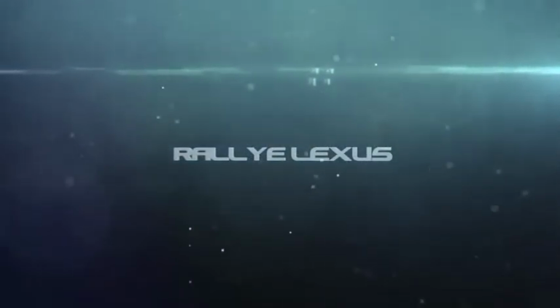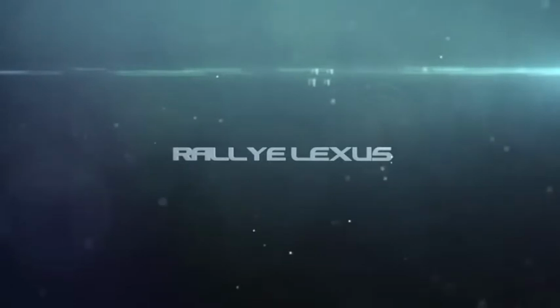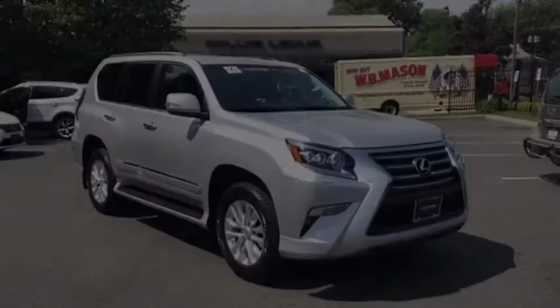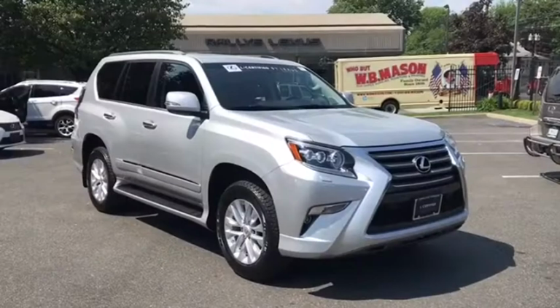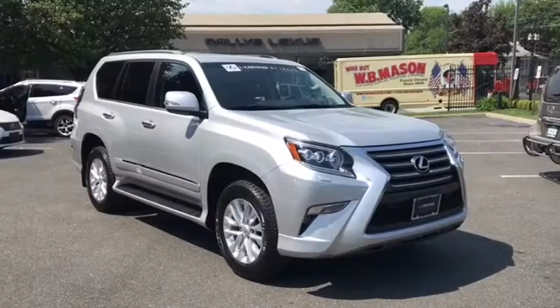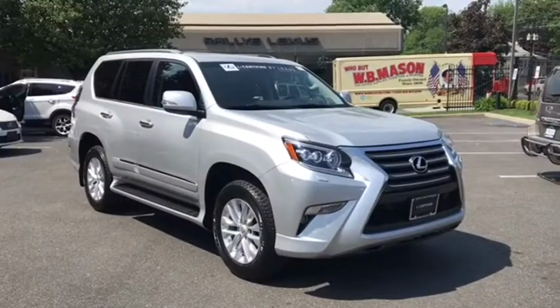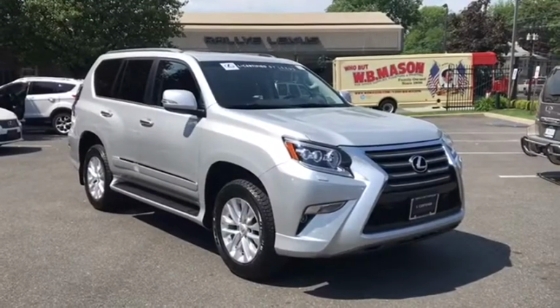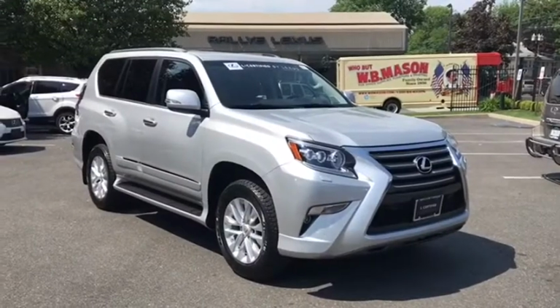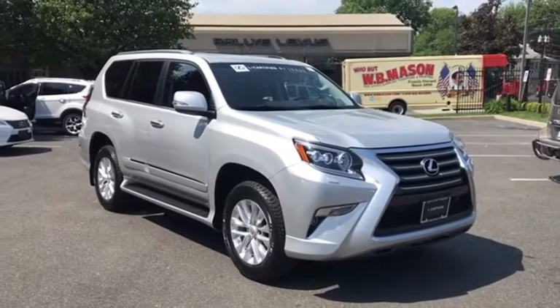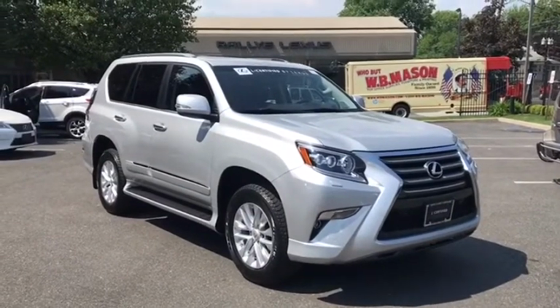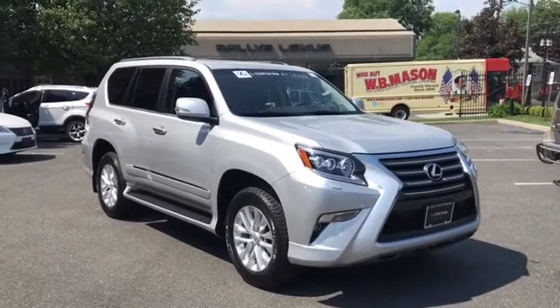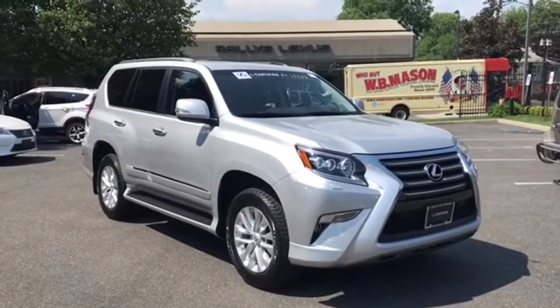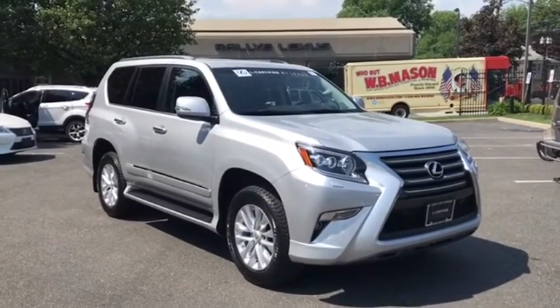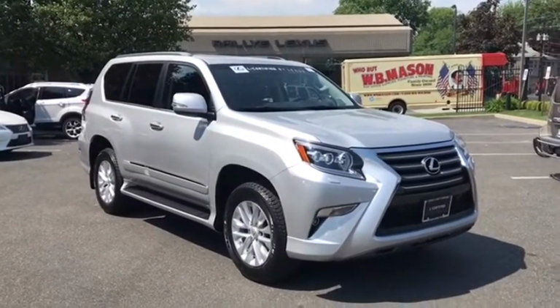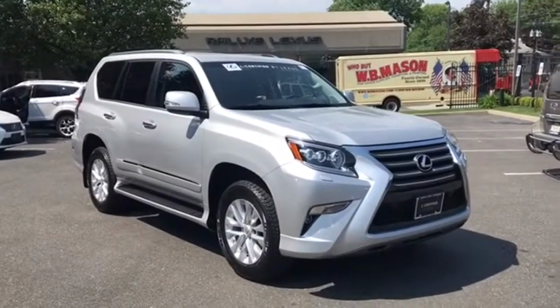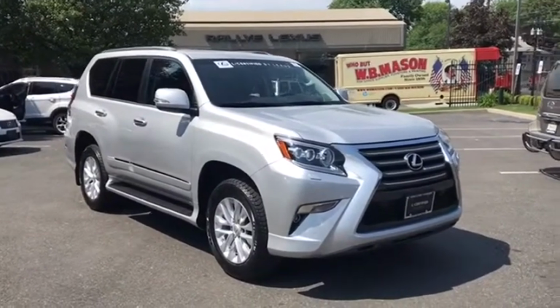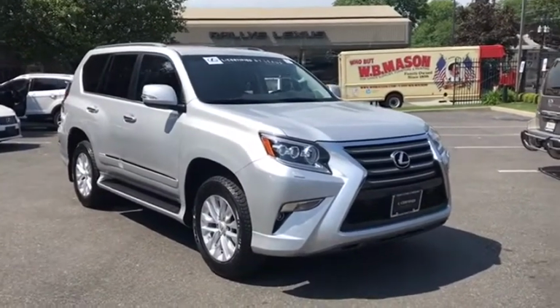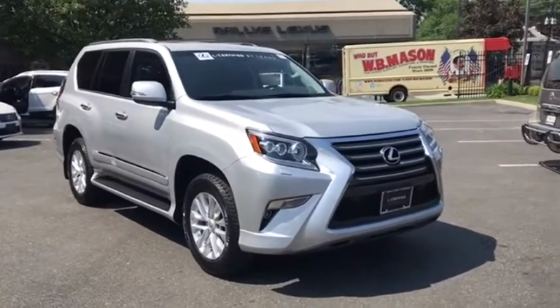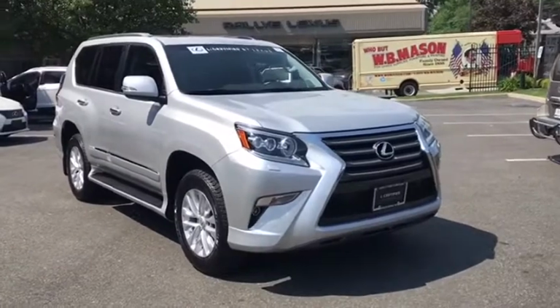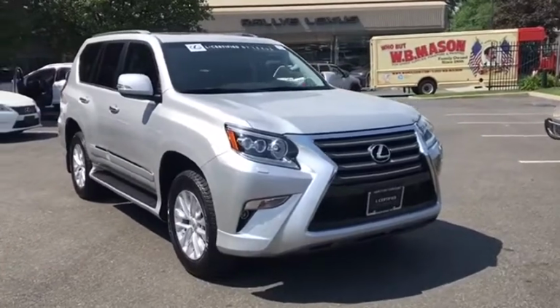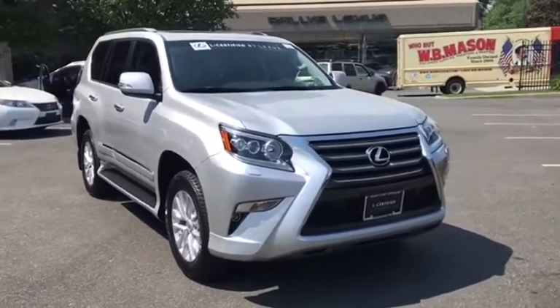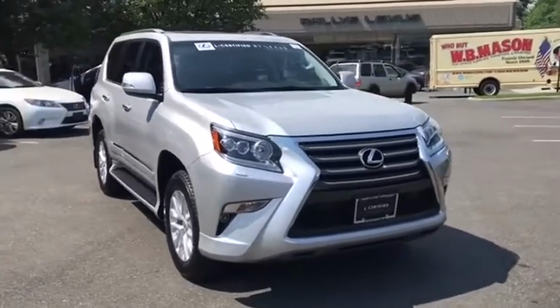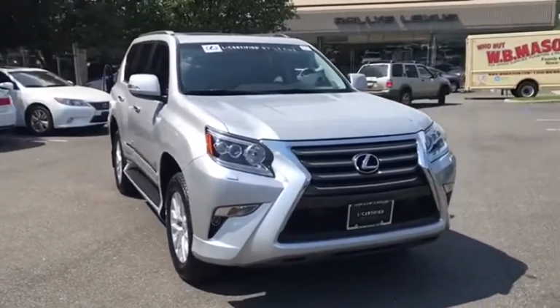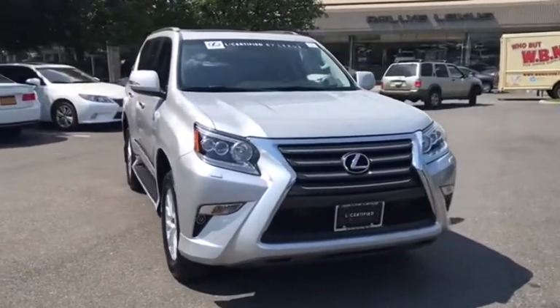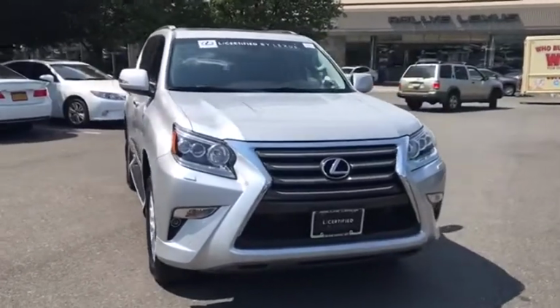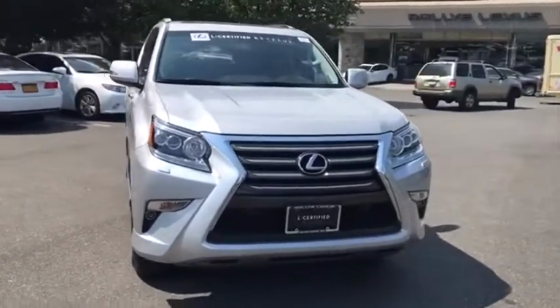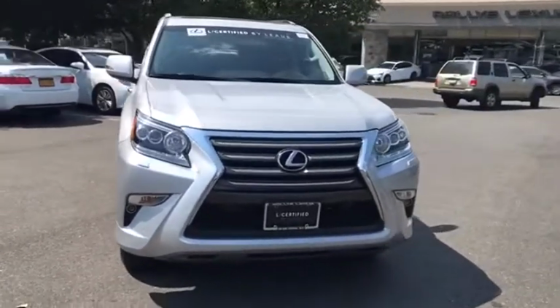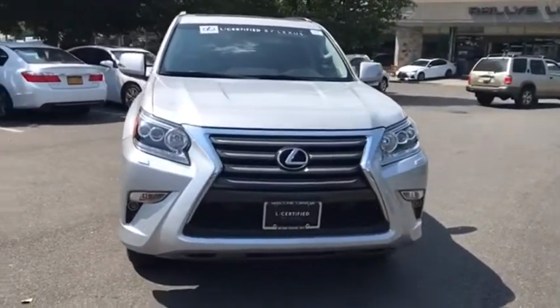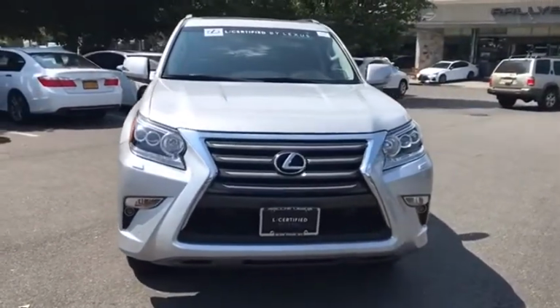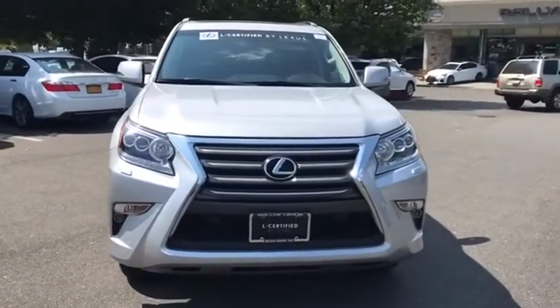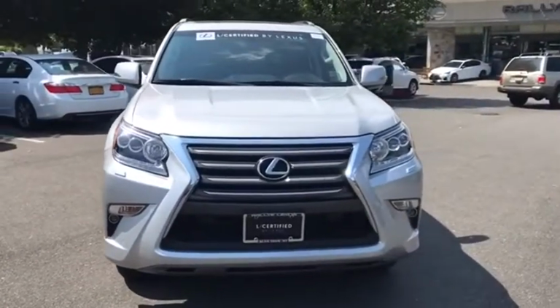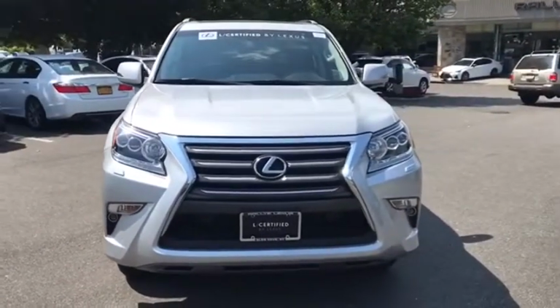The 2014 Lexus GX460. This seven passenger utility vehicle is more powerful, capable, and versatile than ever before.